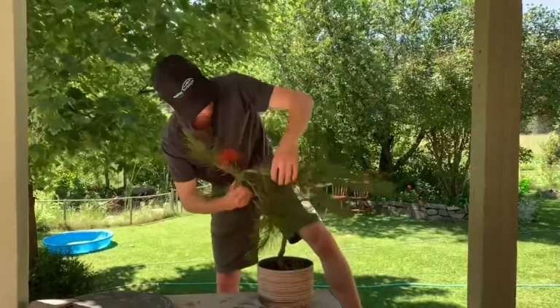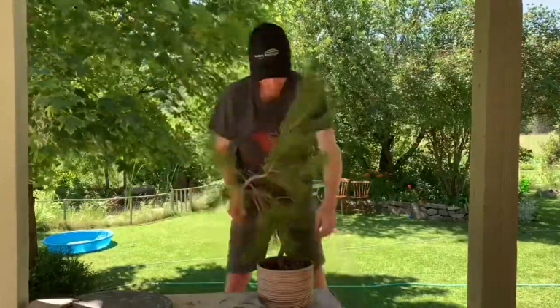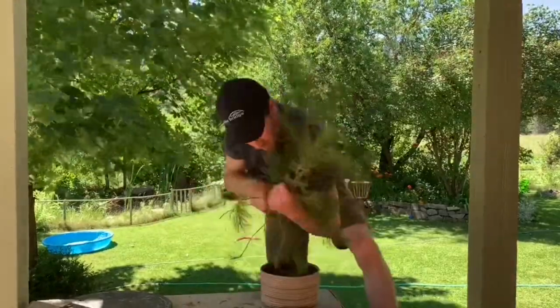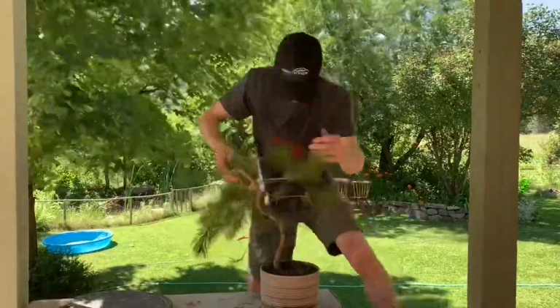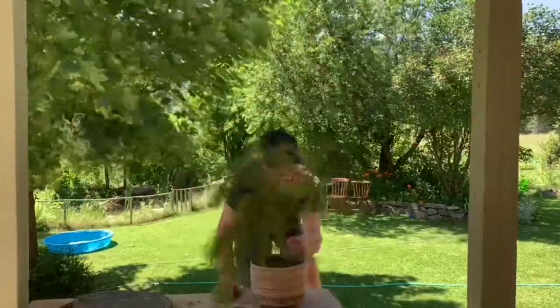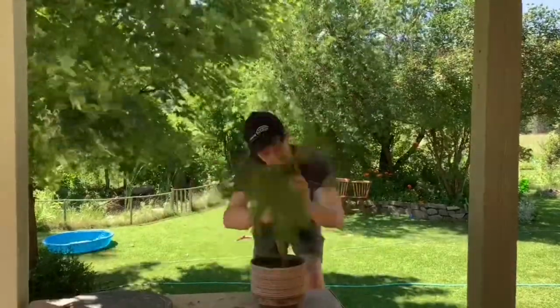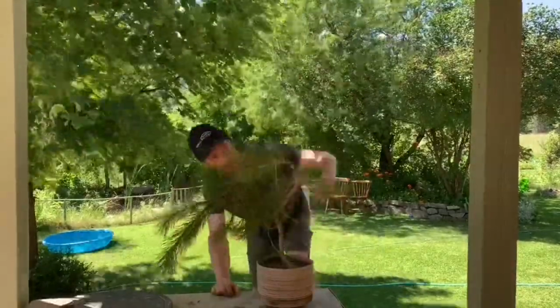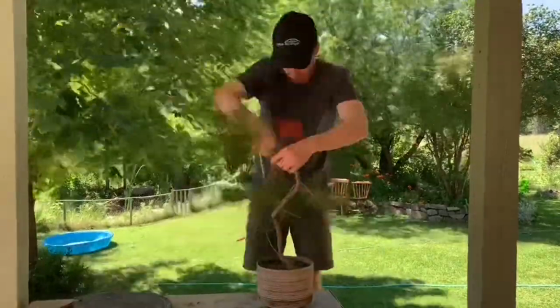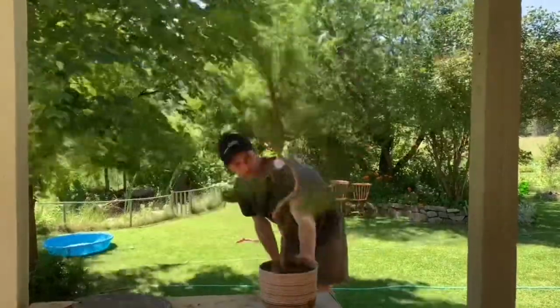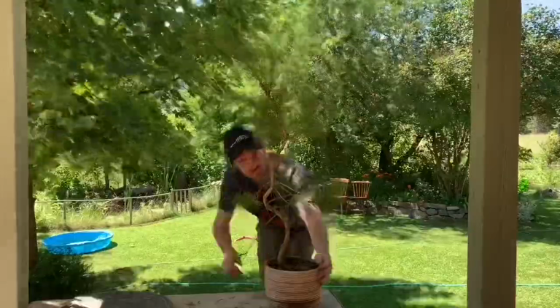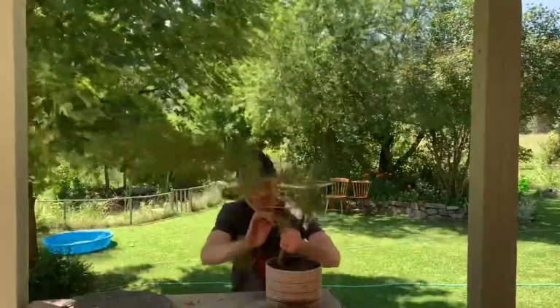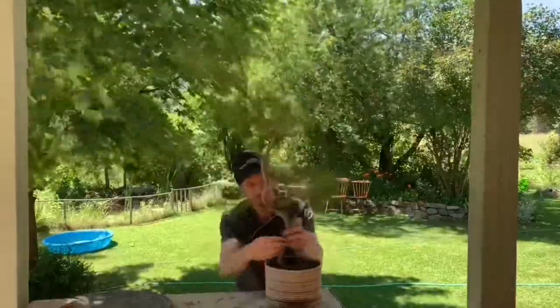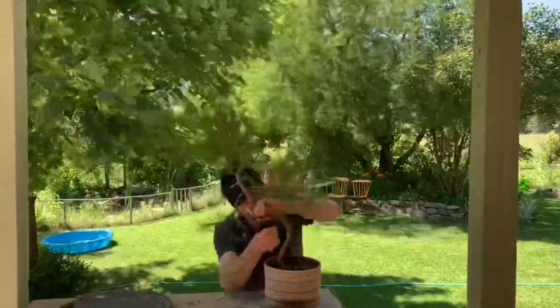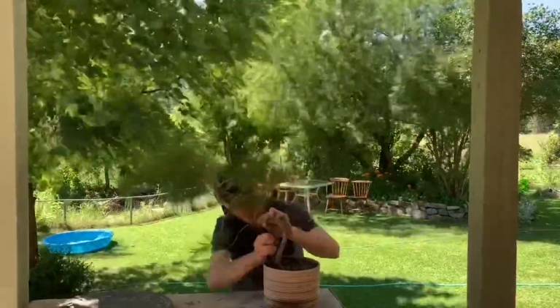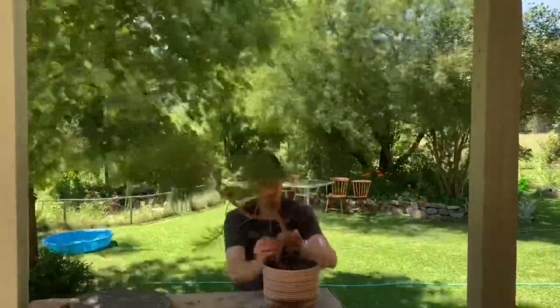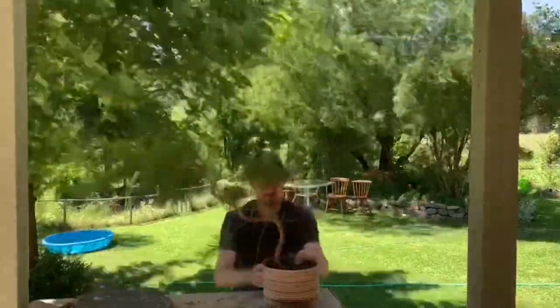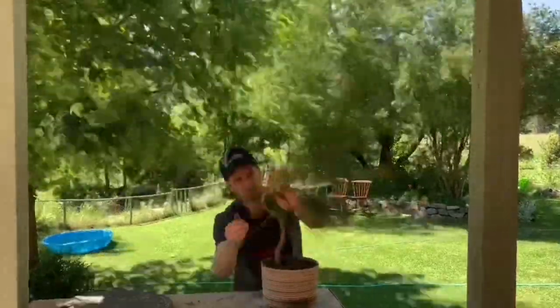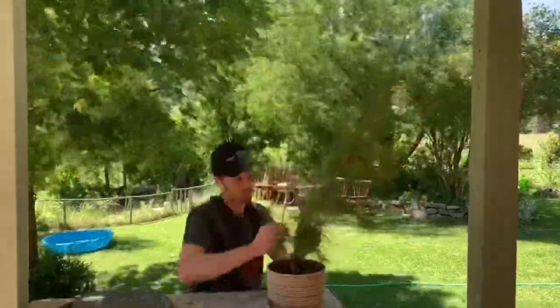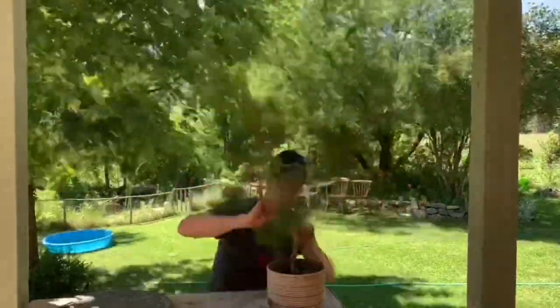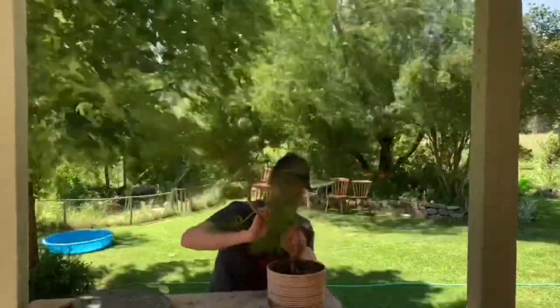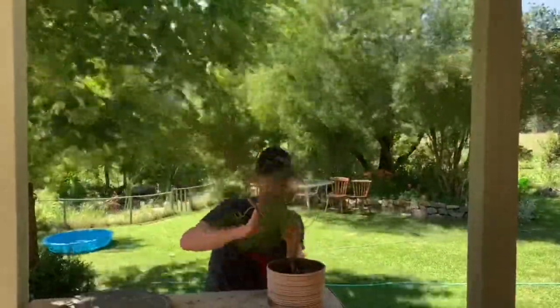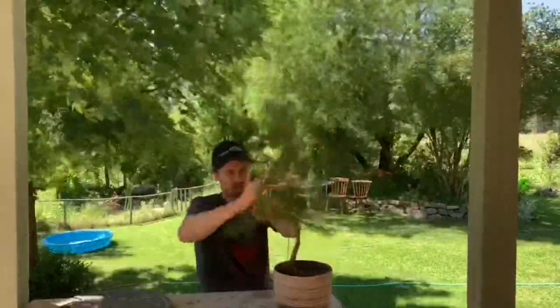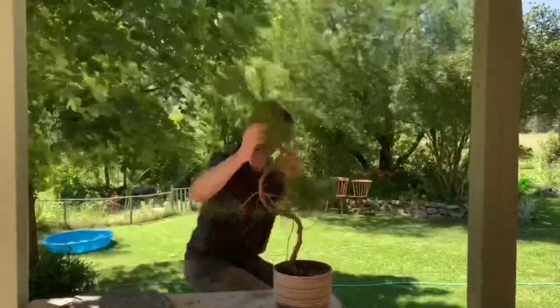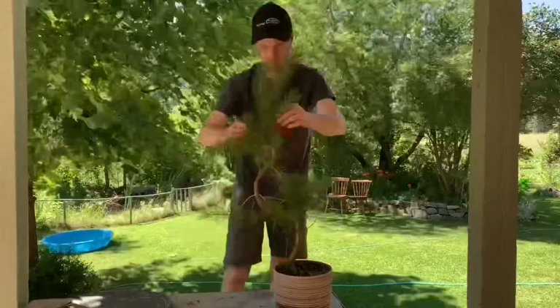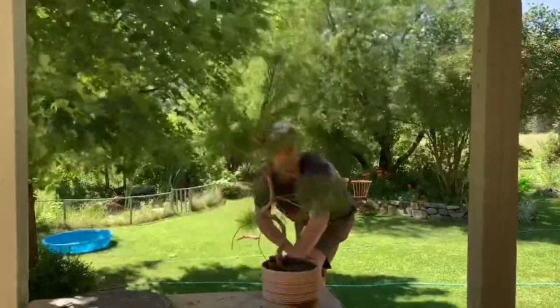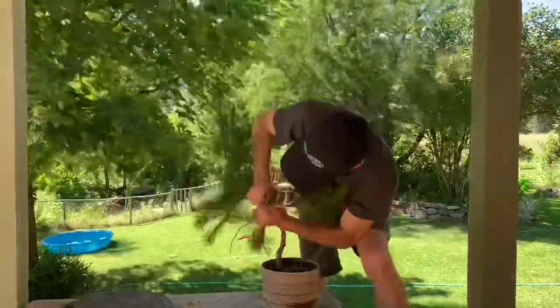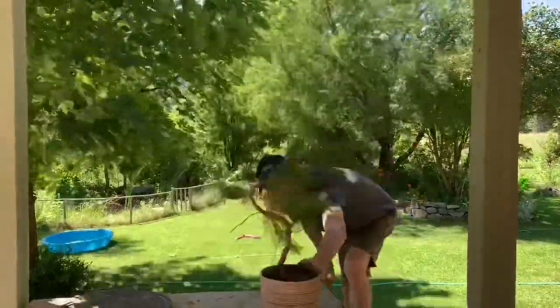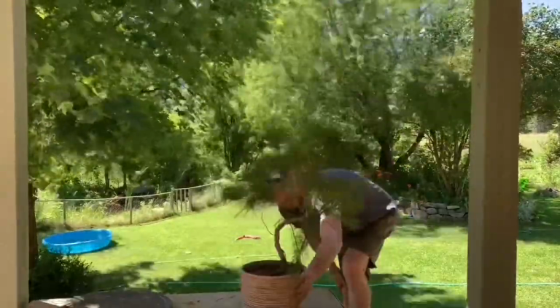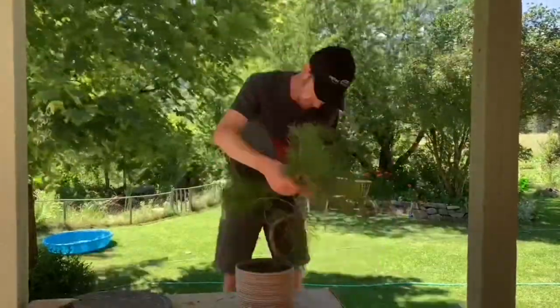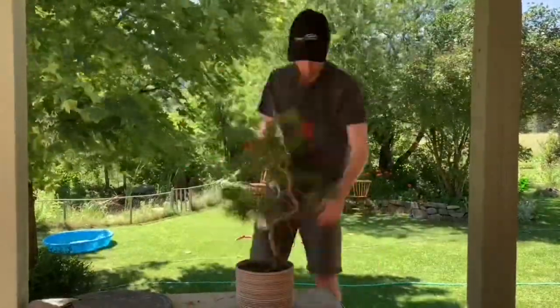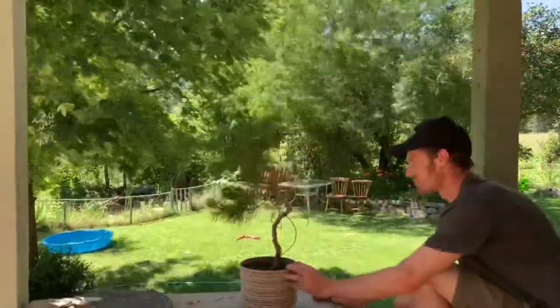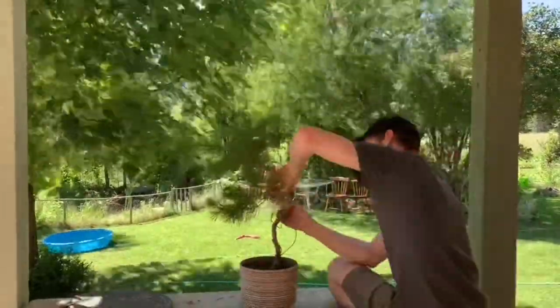I really tried to bend with the natural curves of the tree. This just allowed me to work with it, and I may have to bend again after this kind of sets — maybe after a year or so.